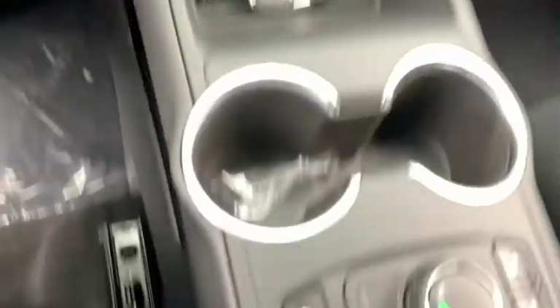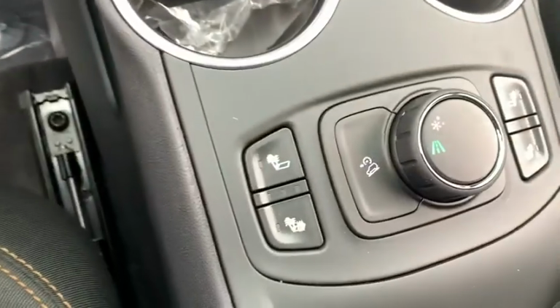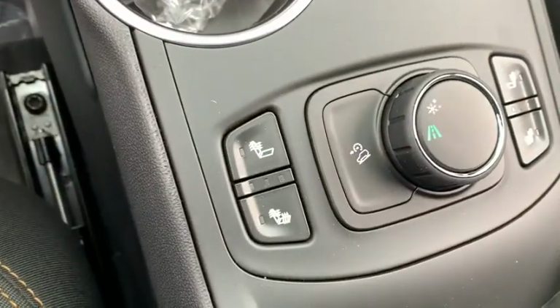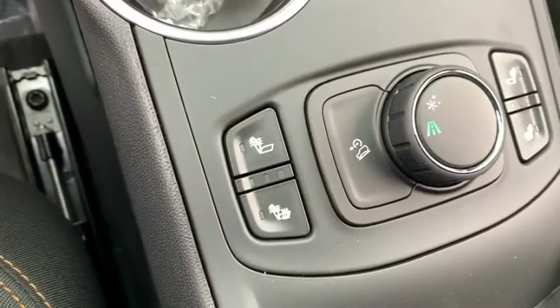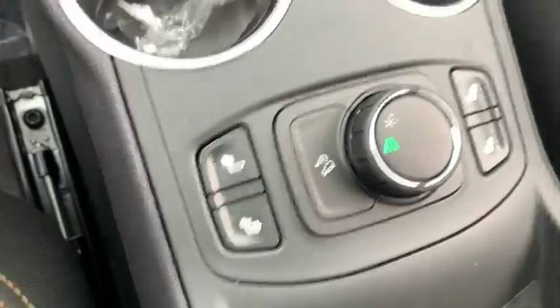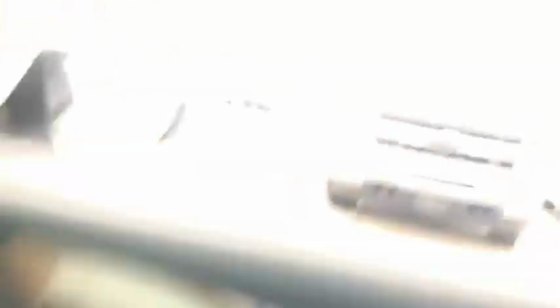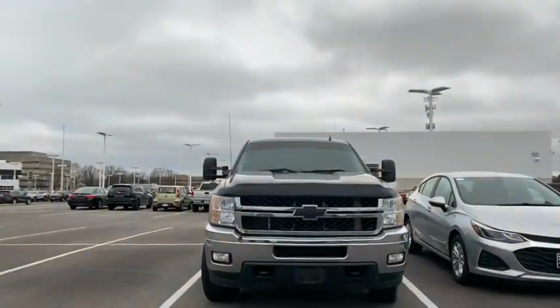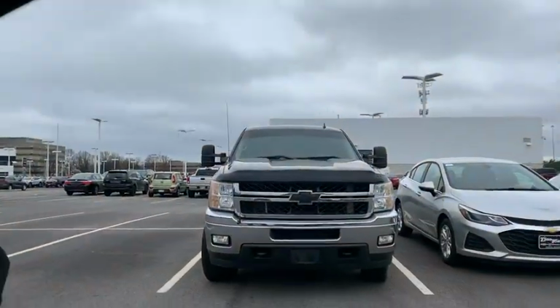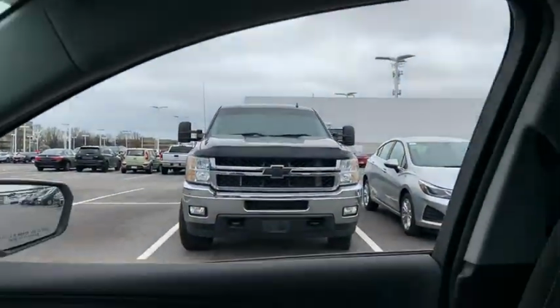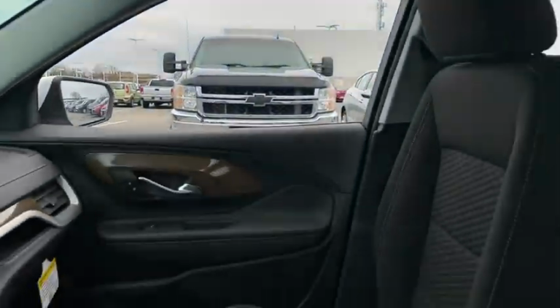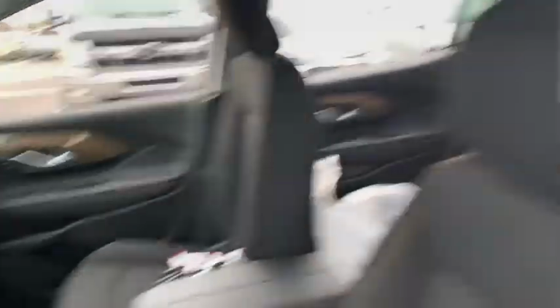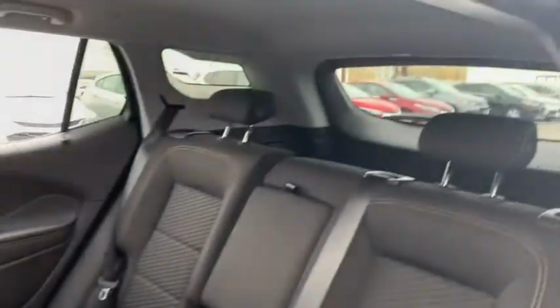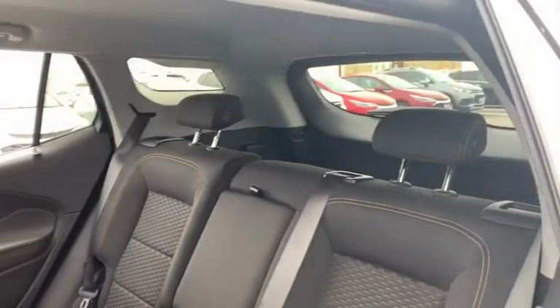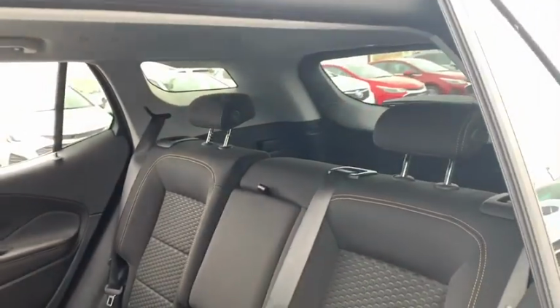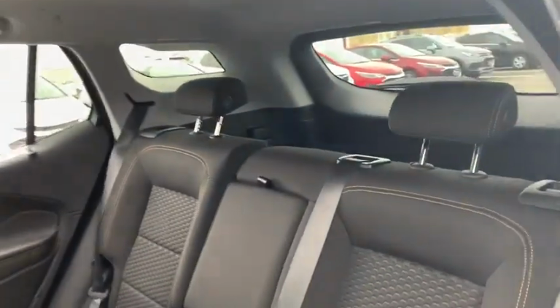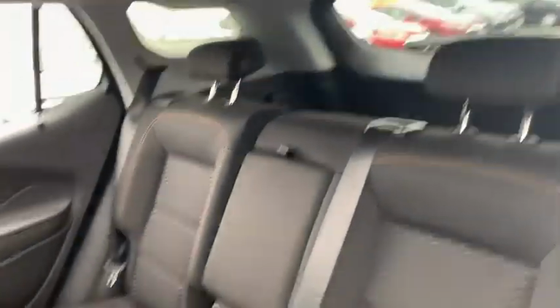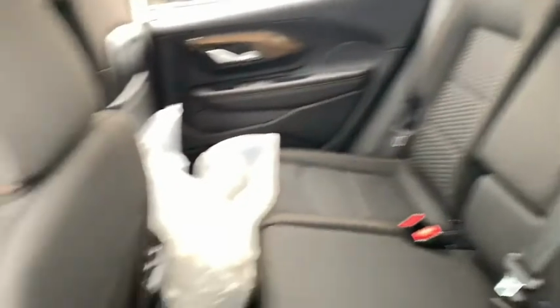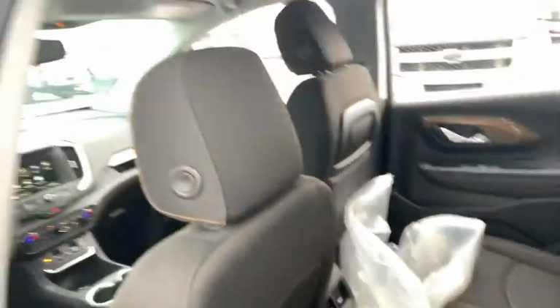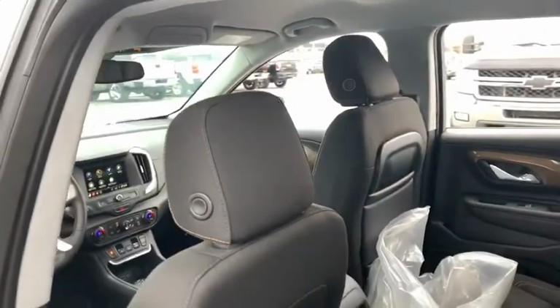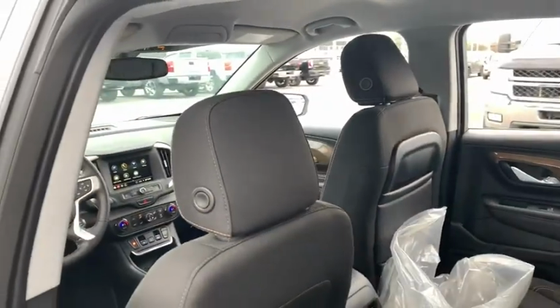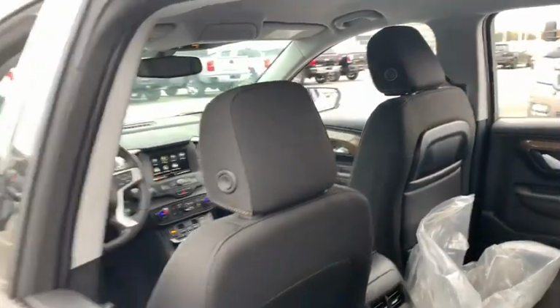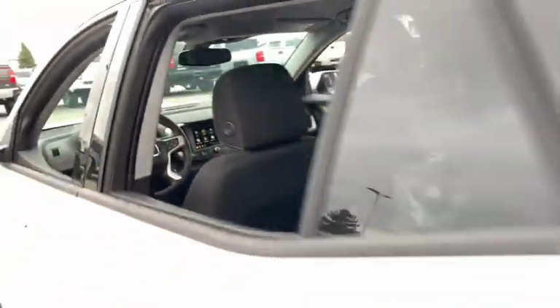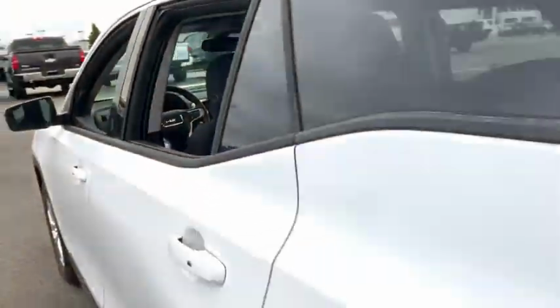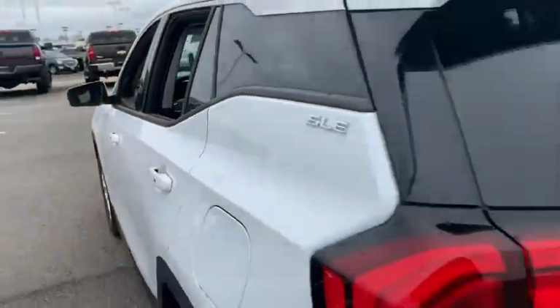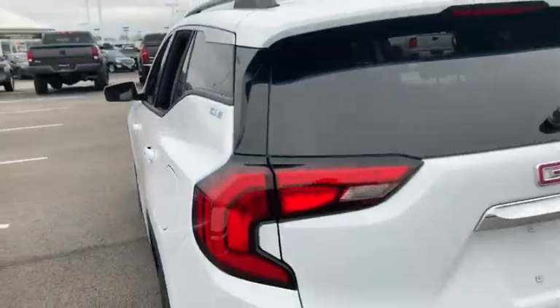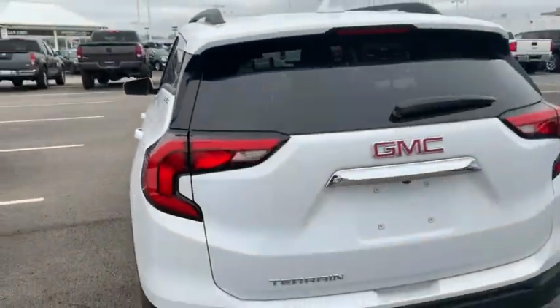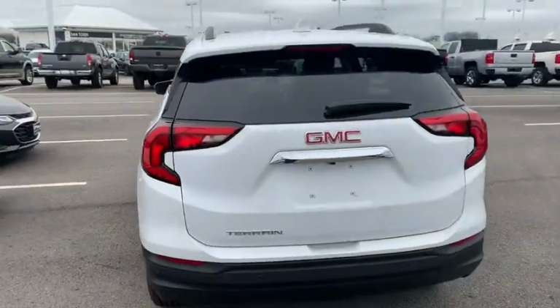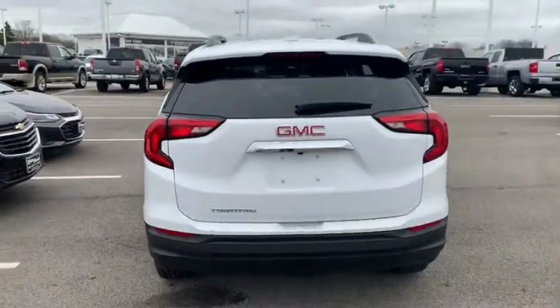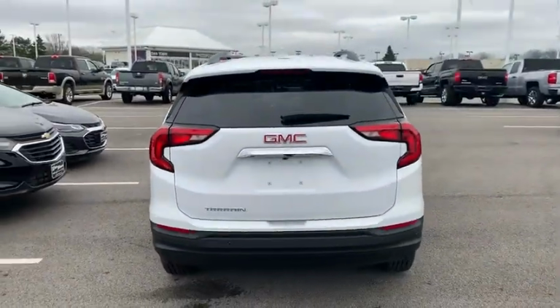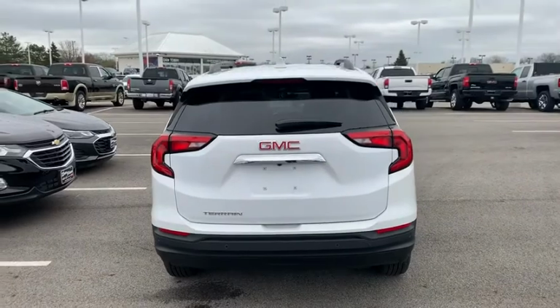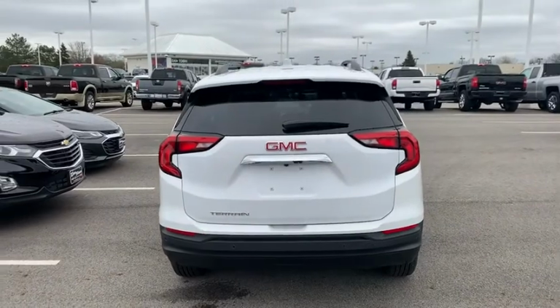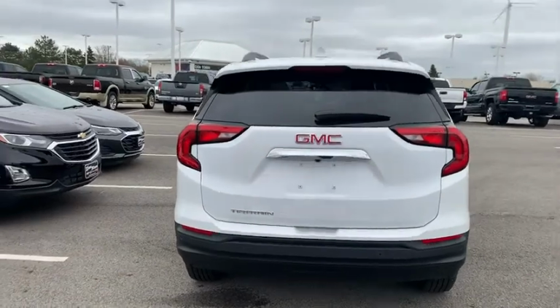Traction control, remote start, dual airbags, power steering, floor mats, four-wheel disc brakes, electronic stability control, driver and front passenger heated seats, power windows, compass, trip computer.